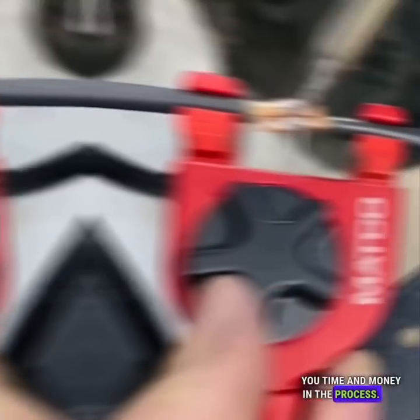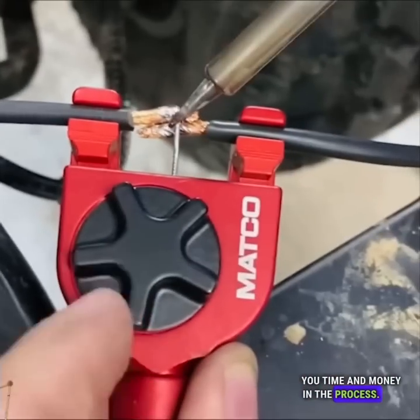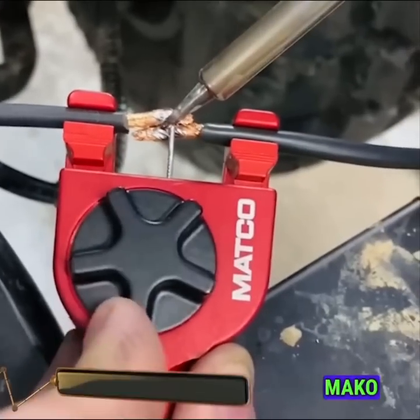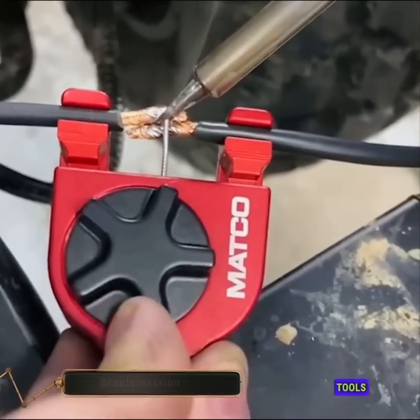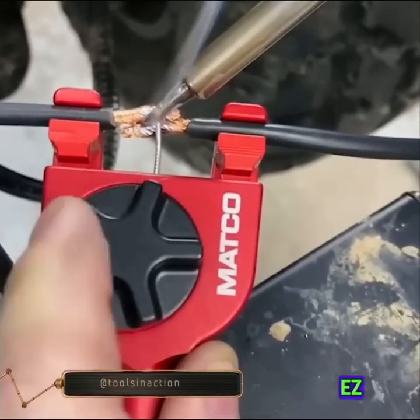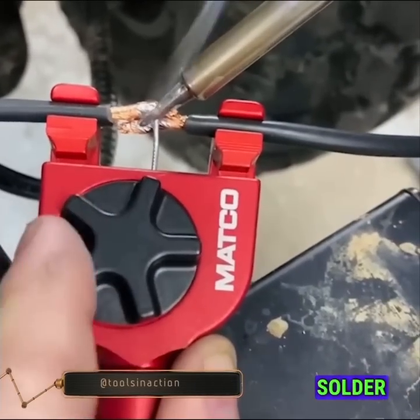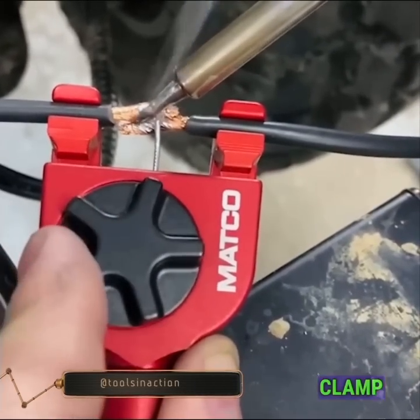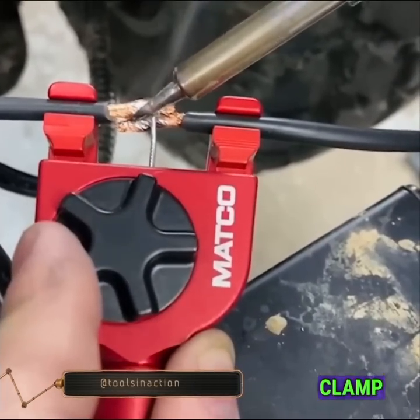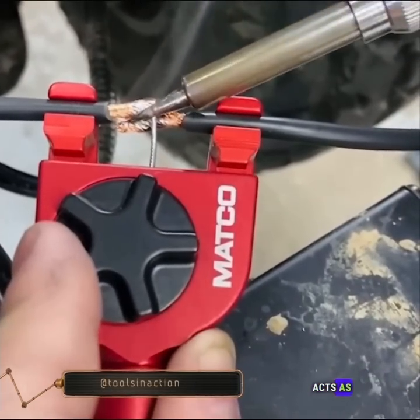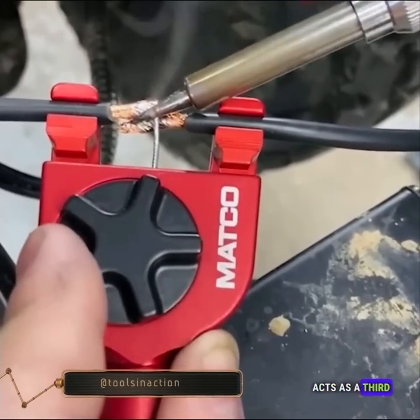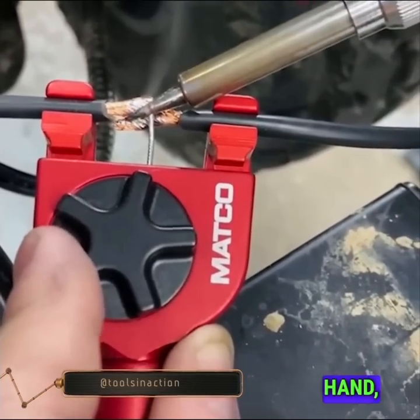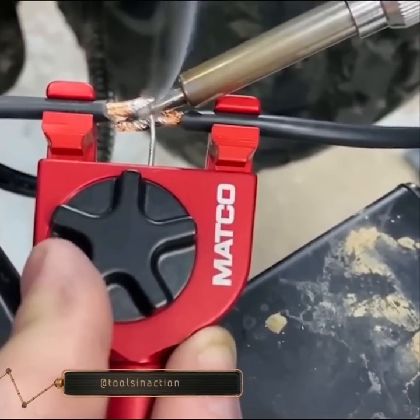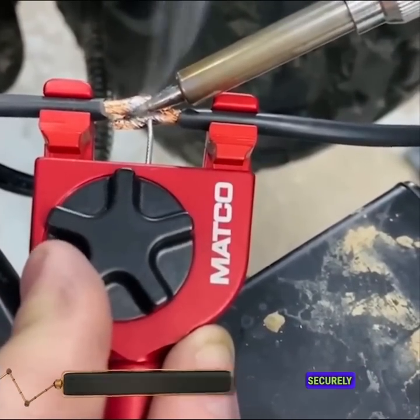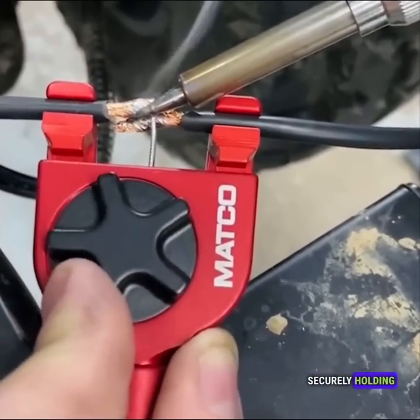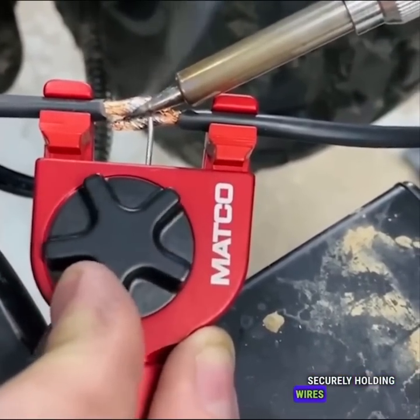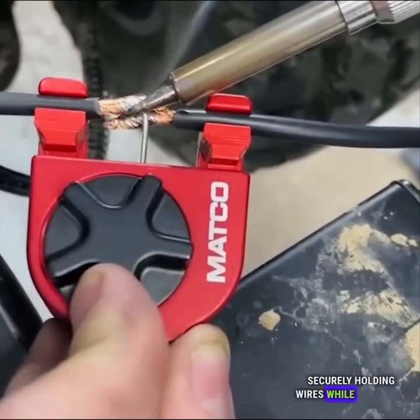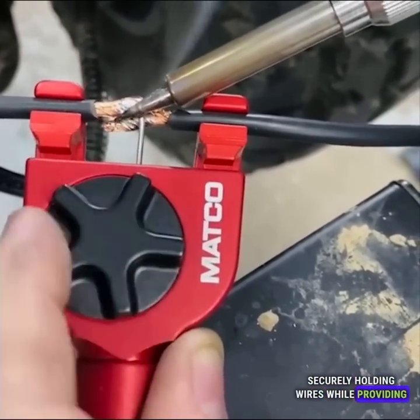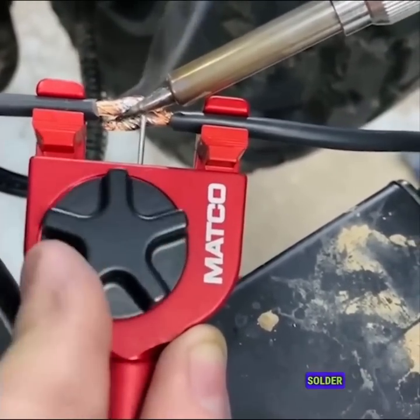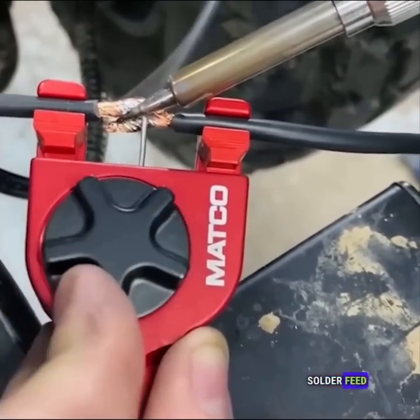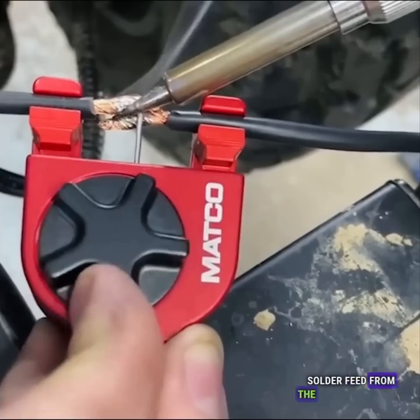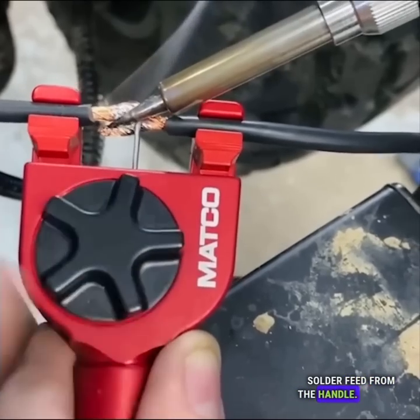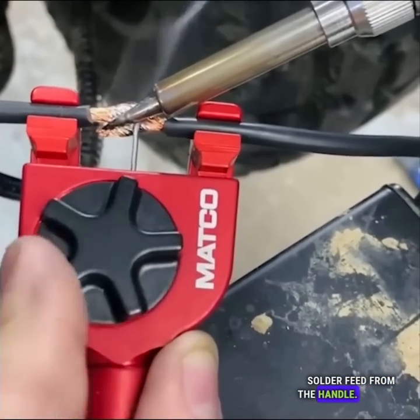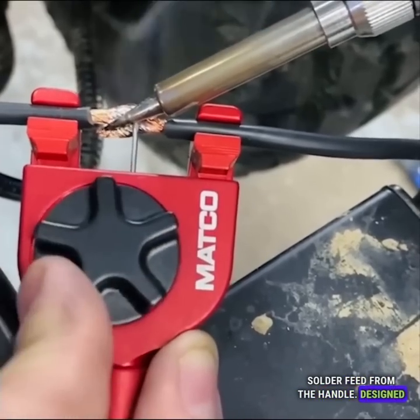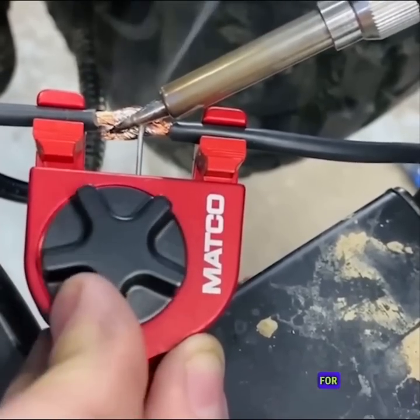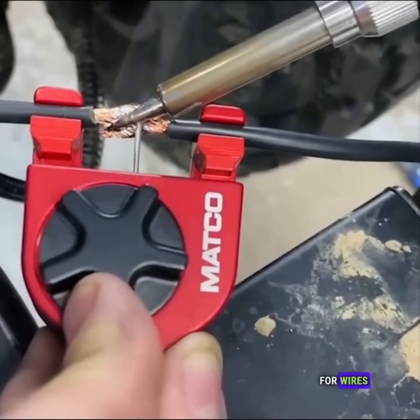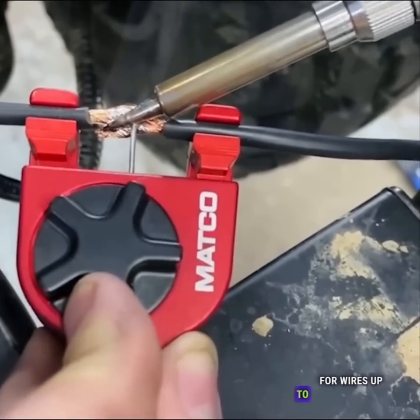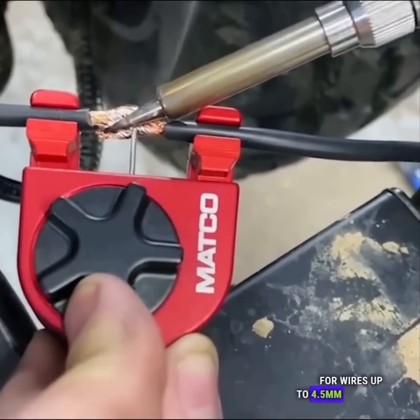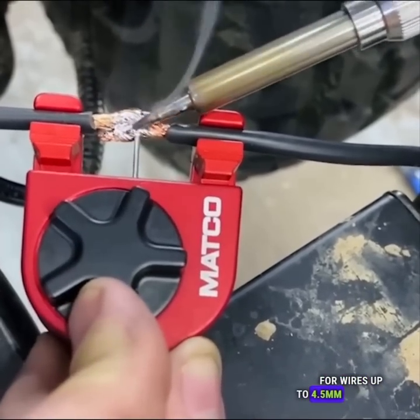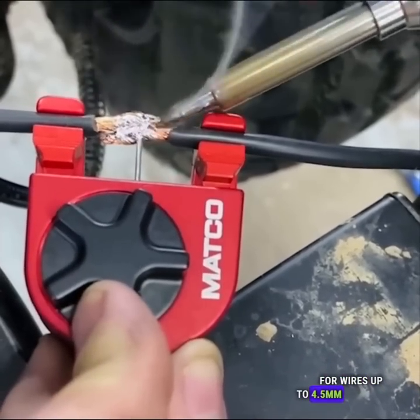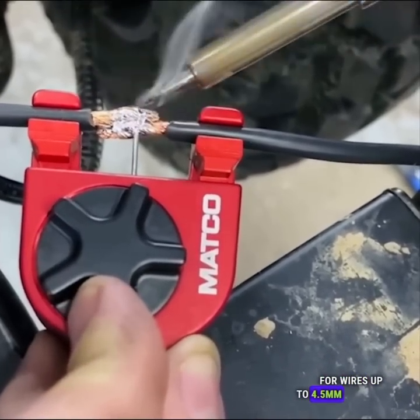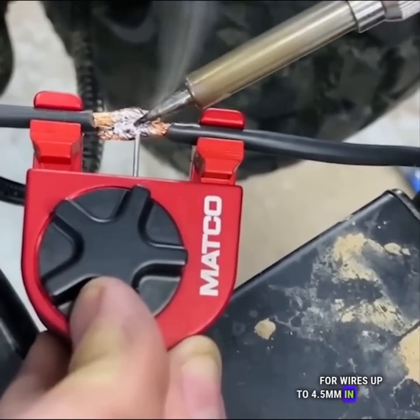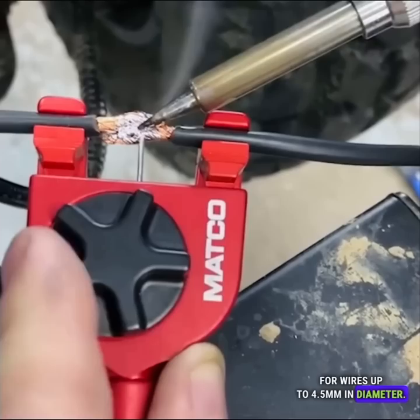The Mako Tools EZ Solder Clamp acts as a third hand, securely holding wires while providing solder feed from the handle, designed for wires up to 4.5 mm in diameter.